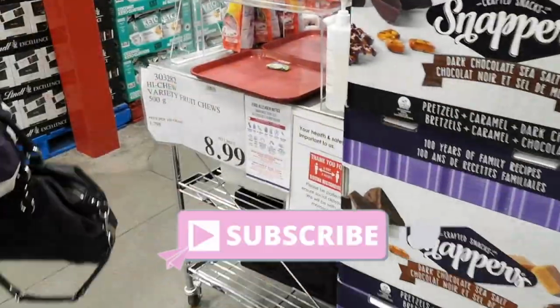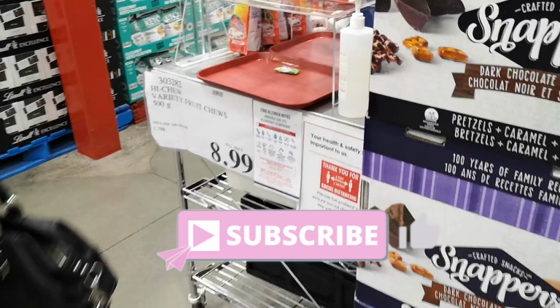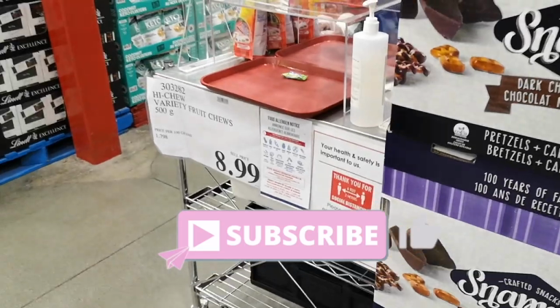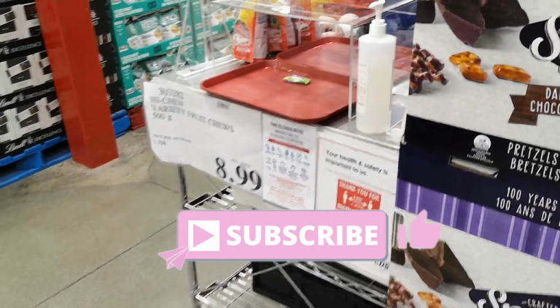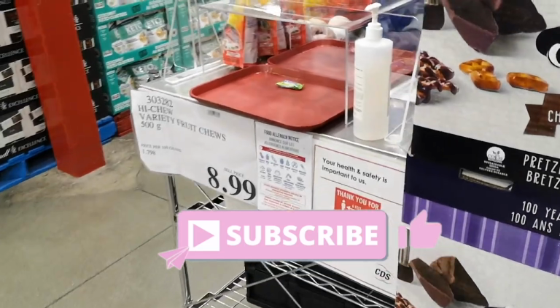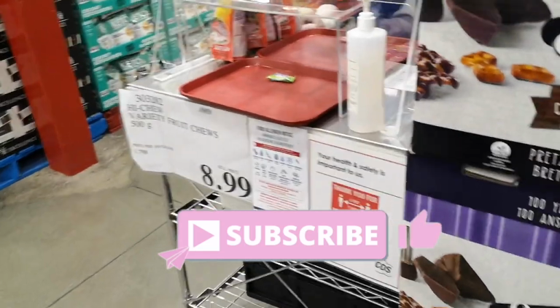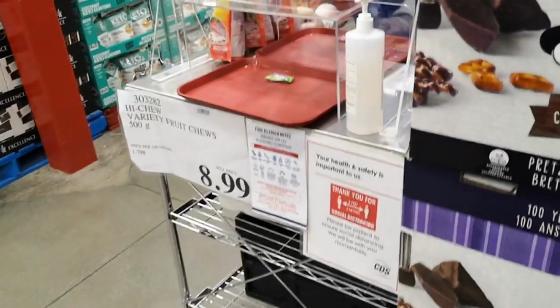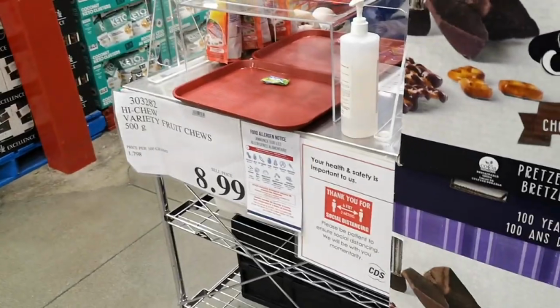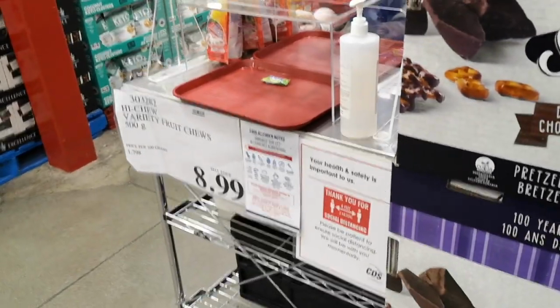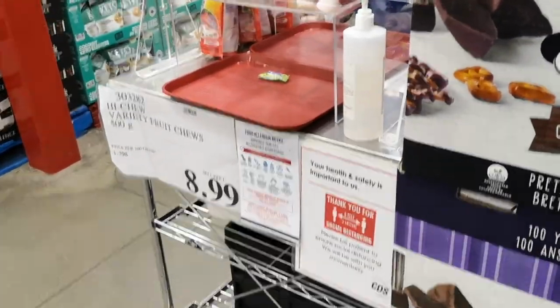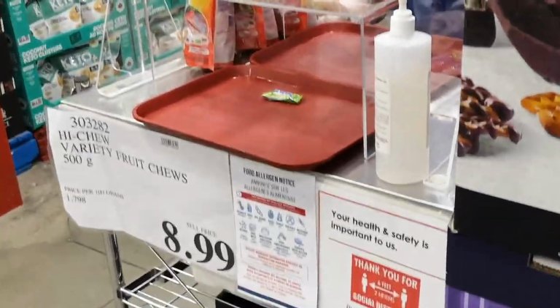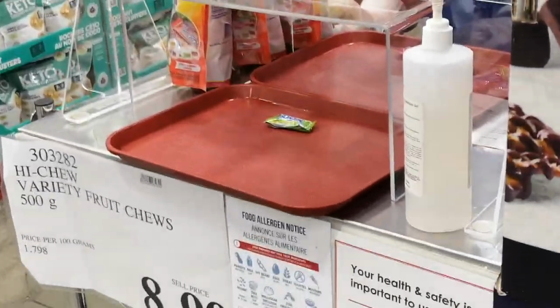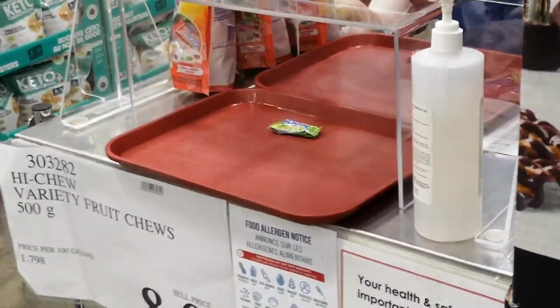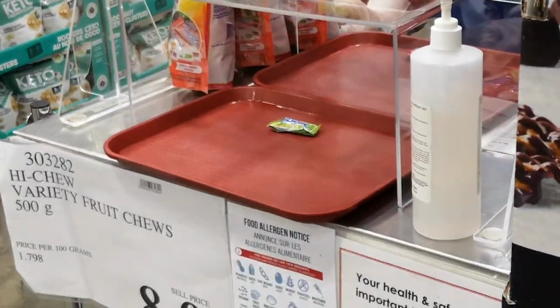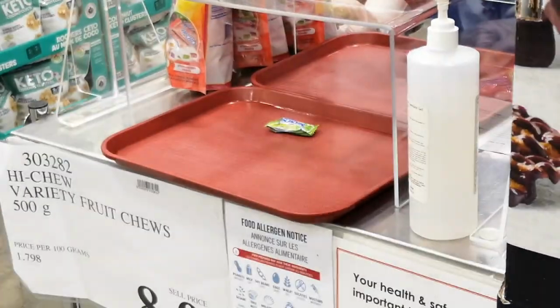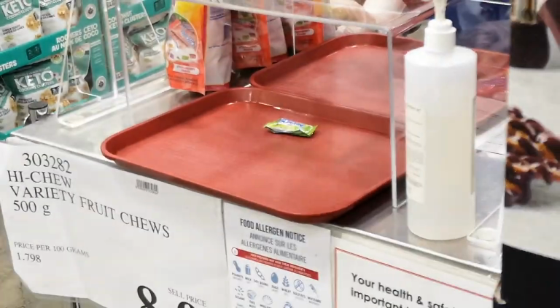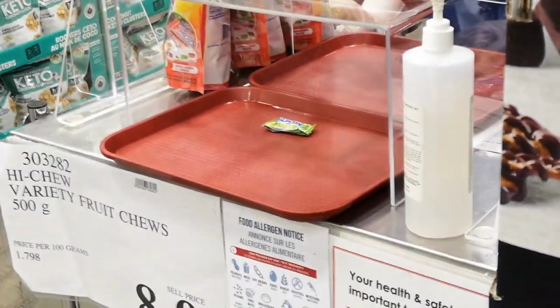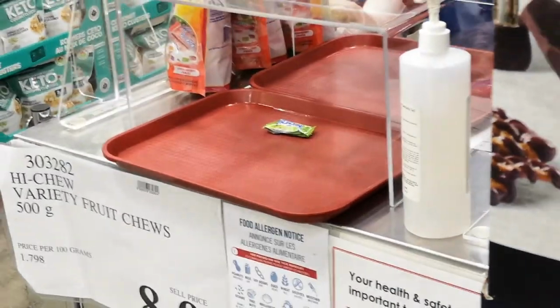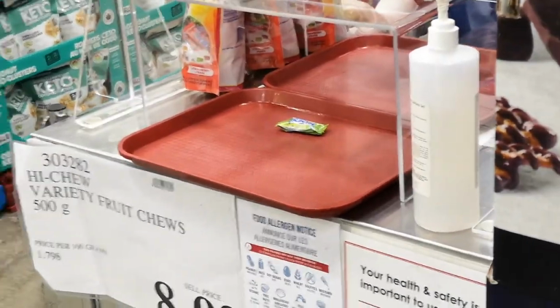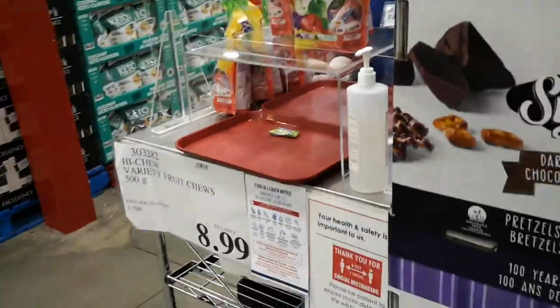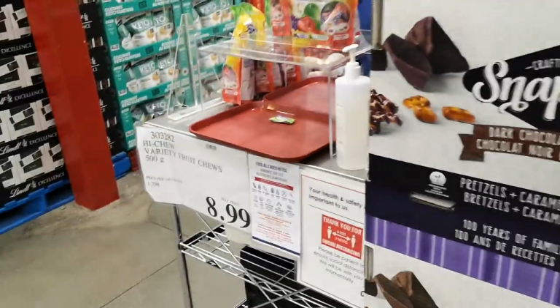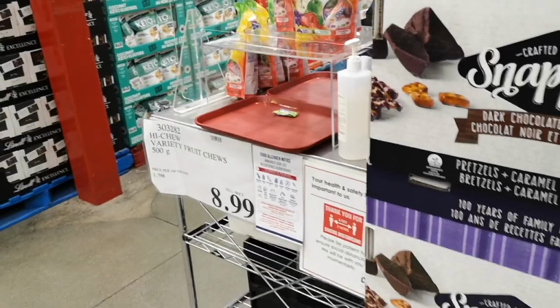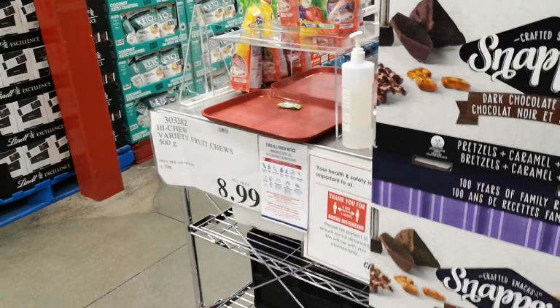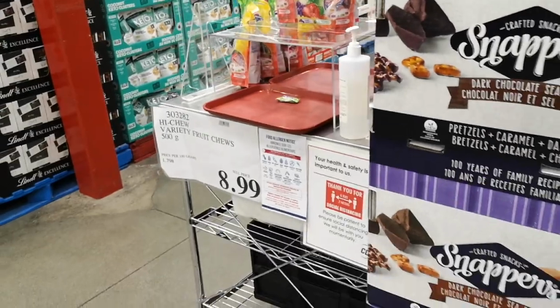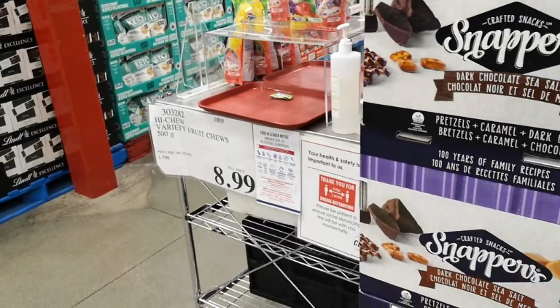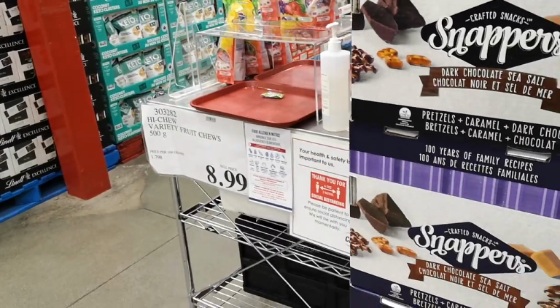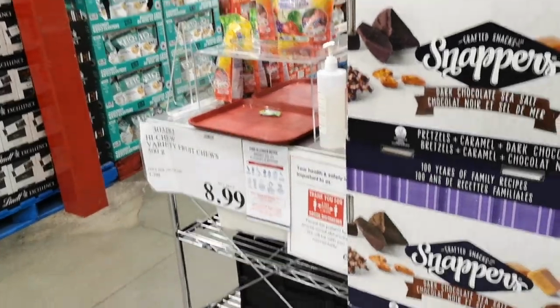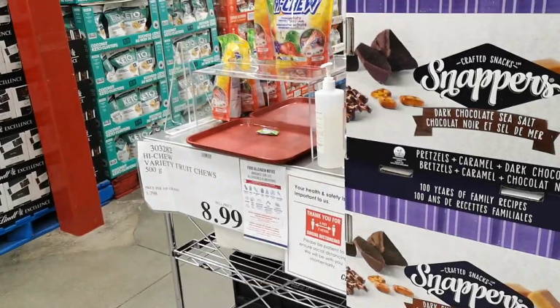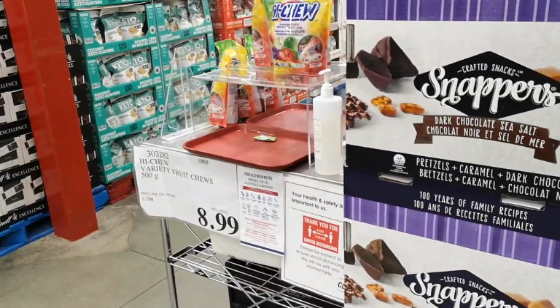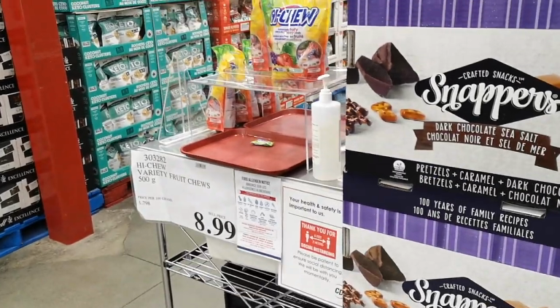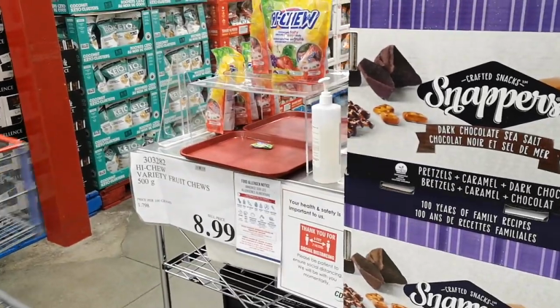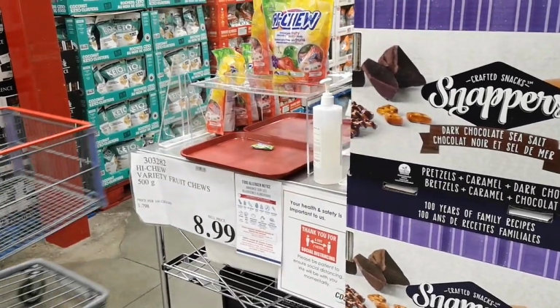It's also really nice to see that the food samples are back in the warehouses now. I got myself a haichew, which is my first food sample since COVID.